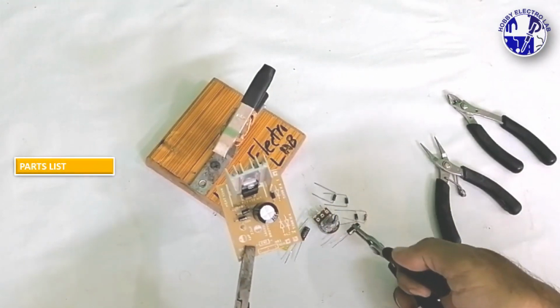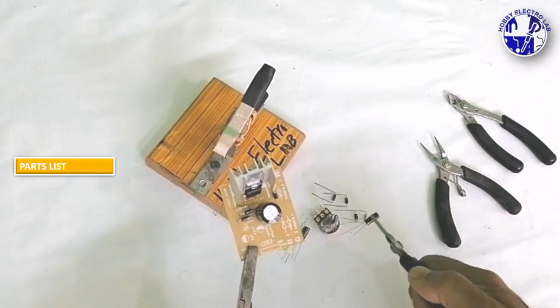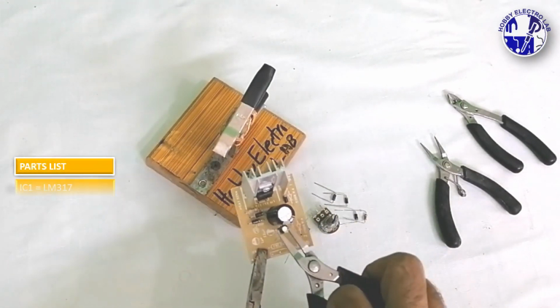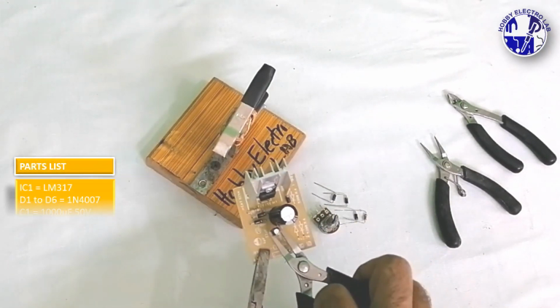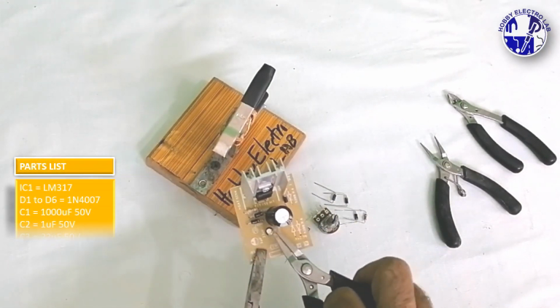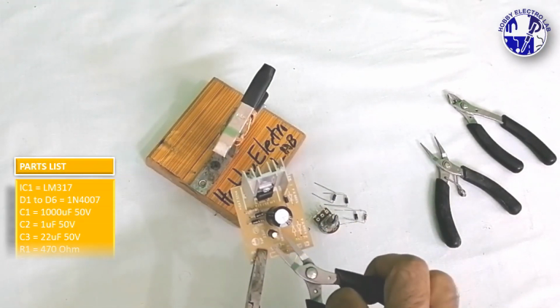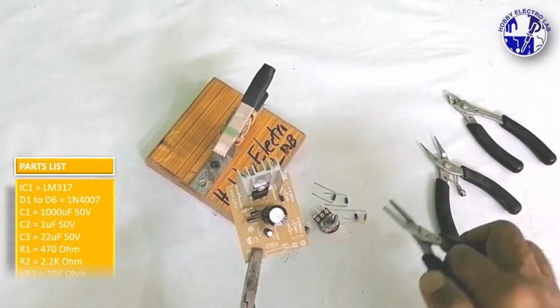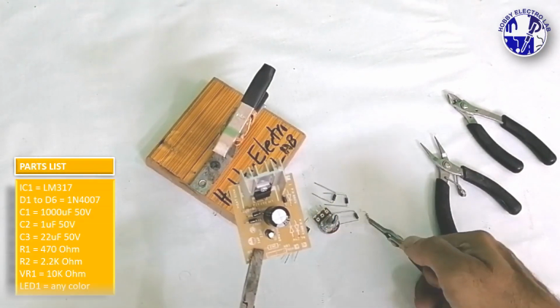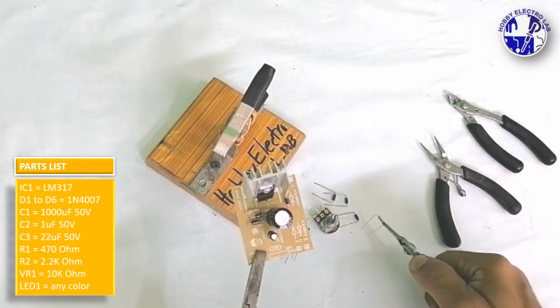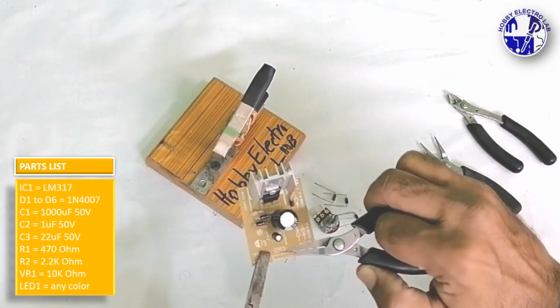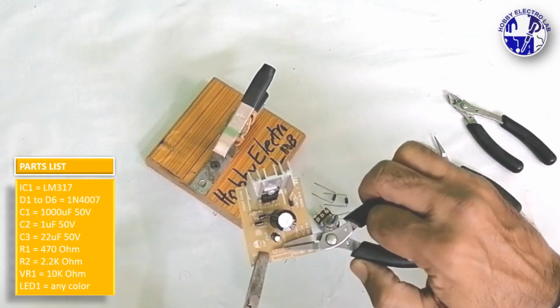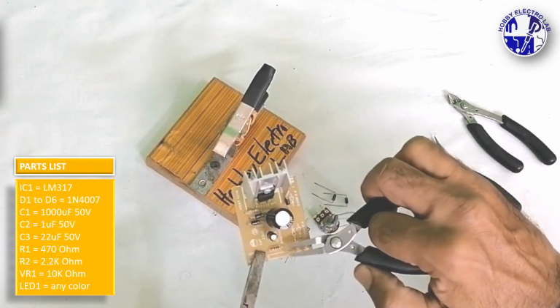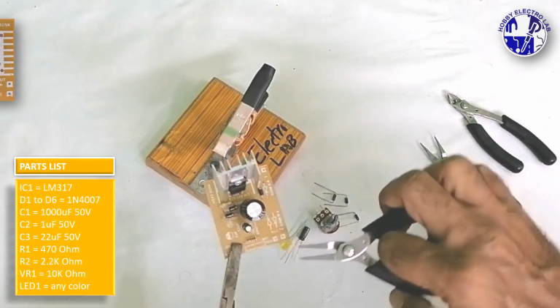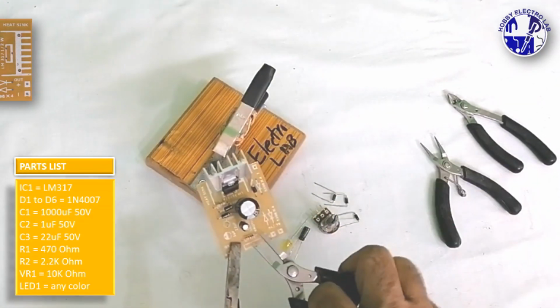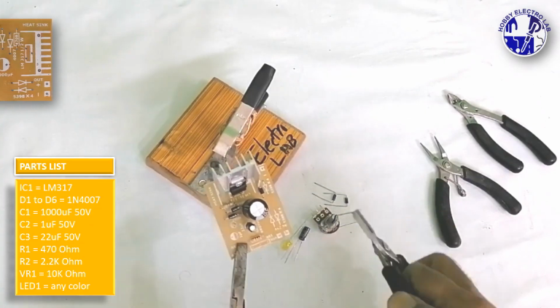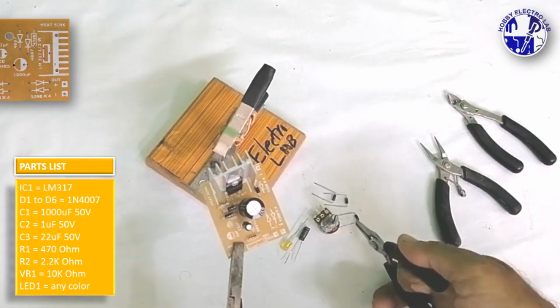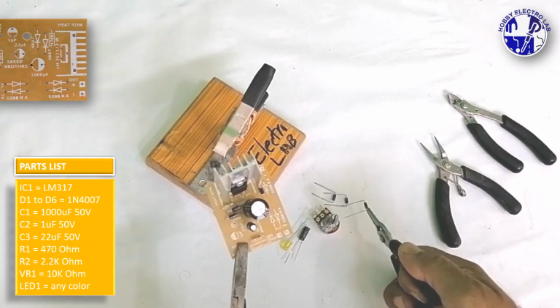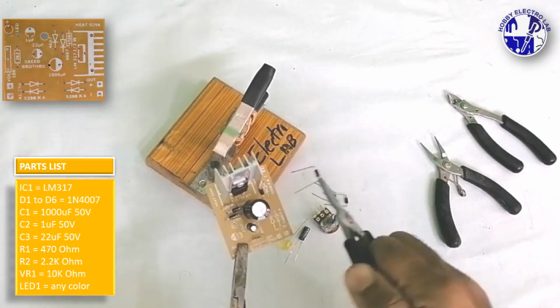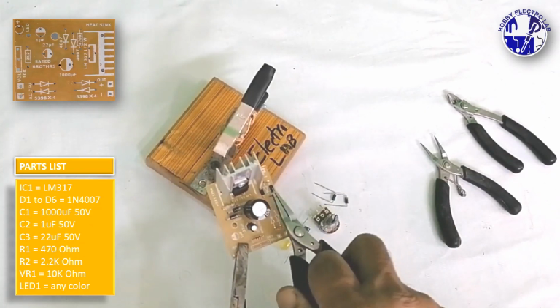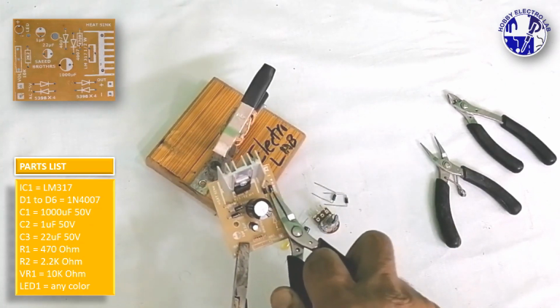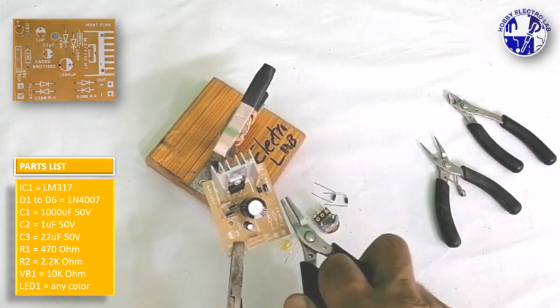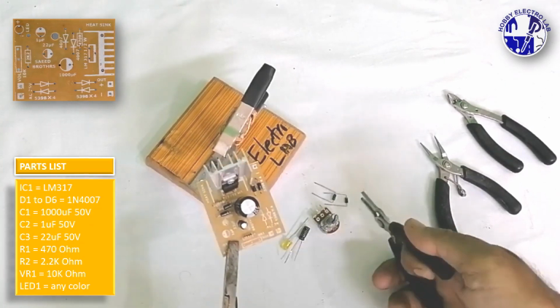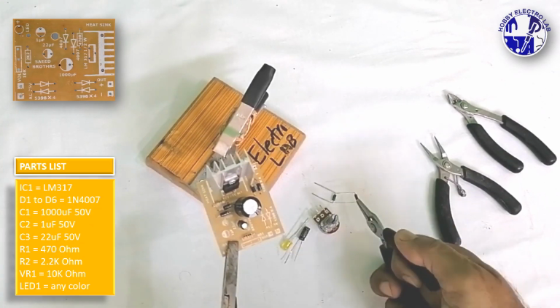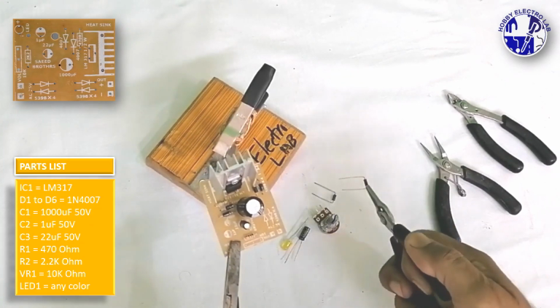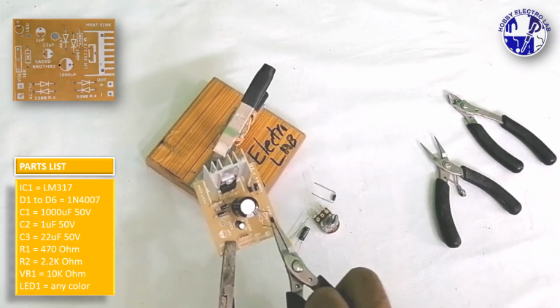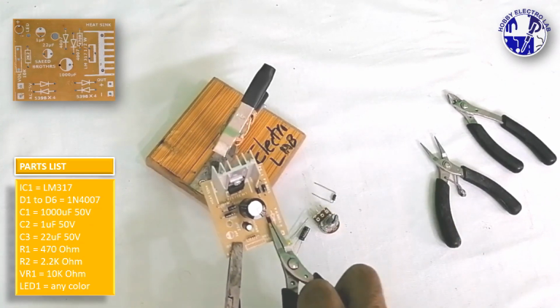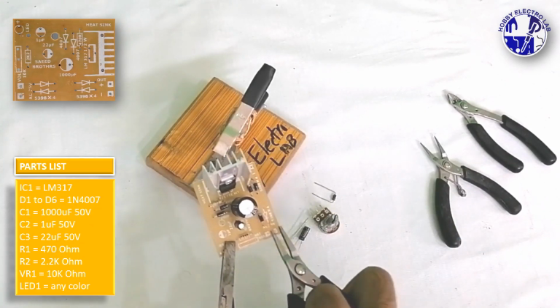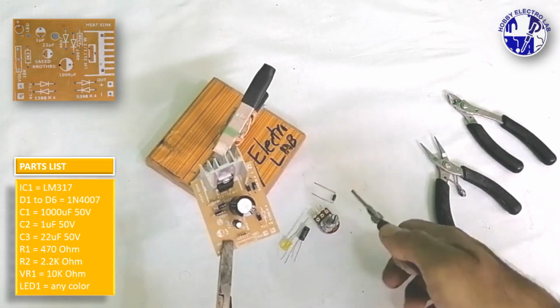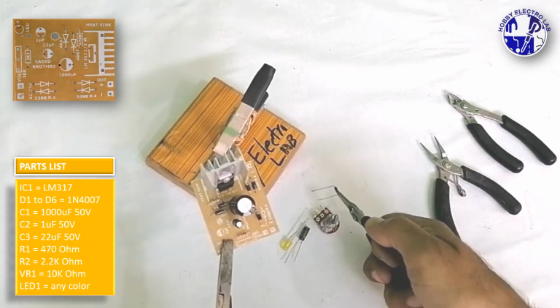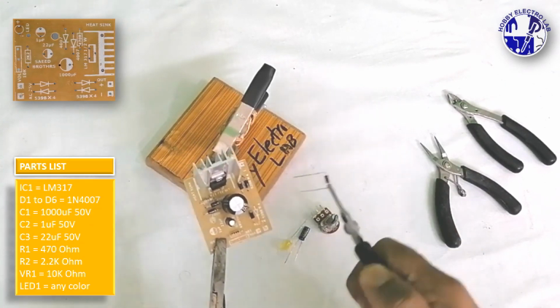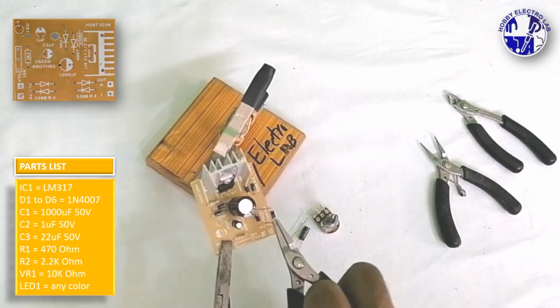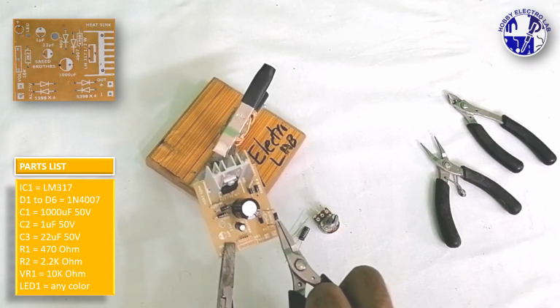First, gather all the components listed on the screen. Once you have everything, carefully place and fix each component onto the PCB.